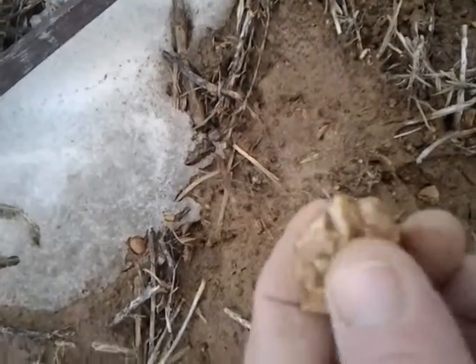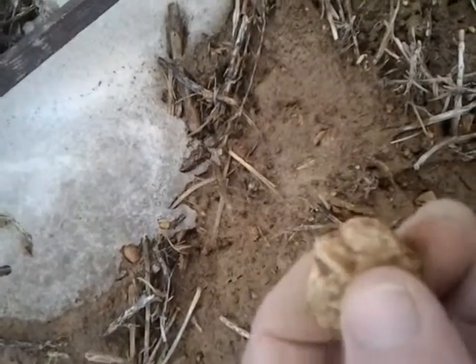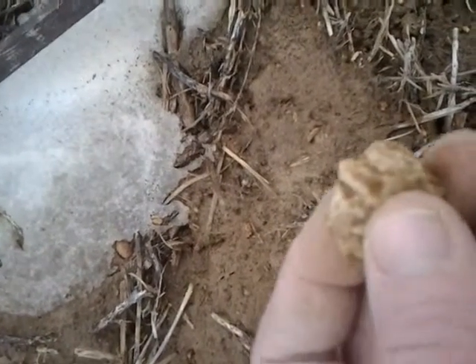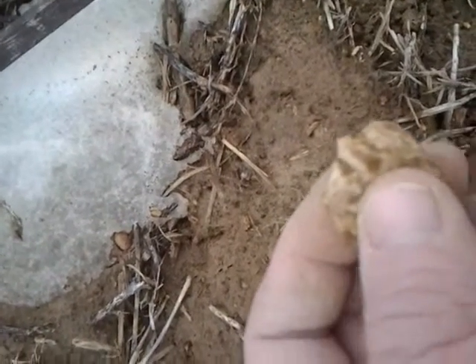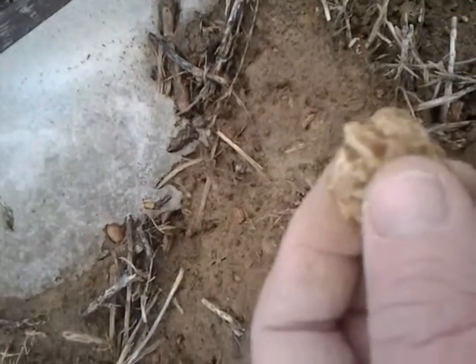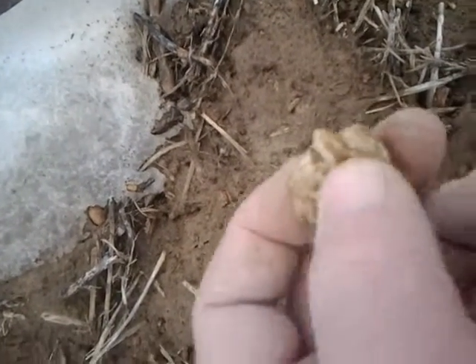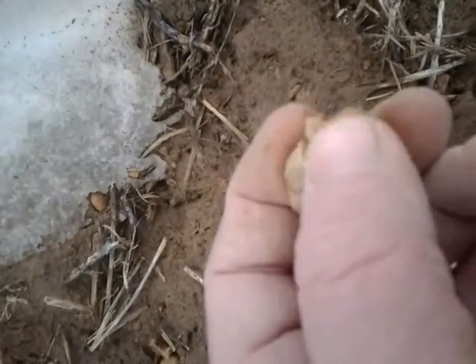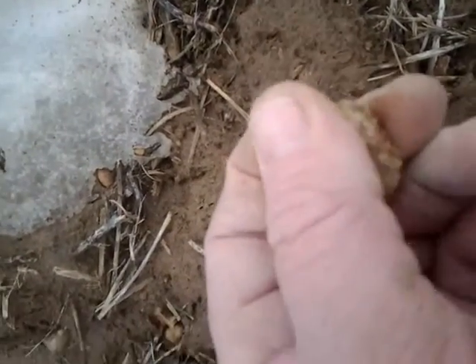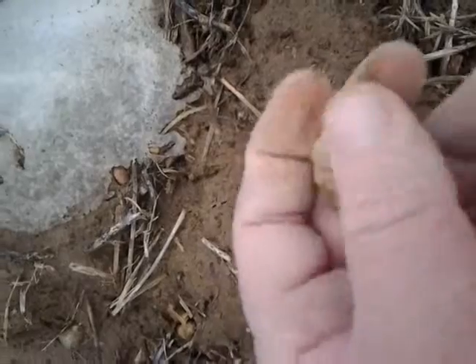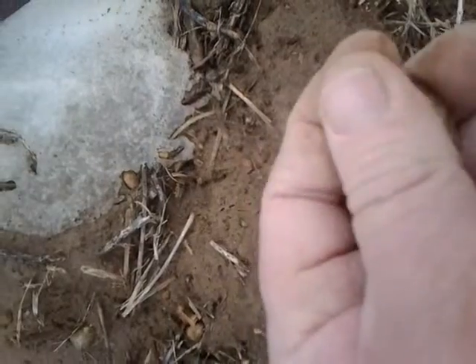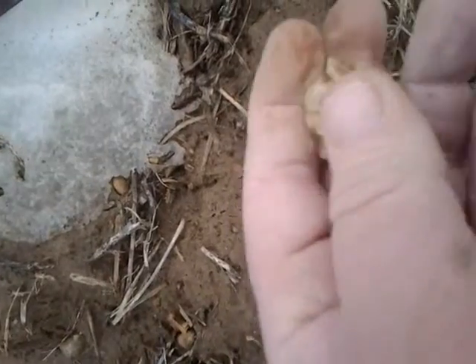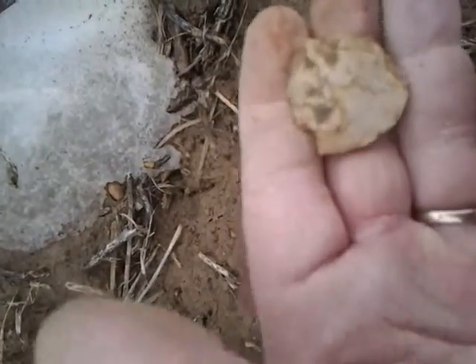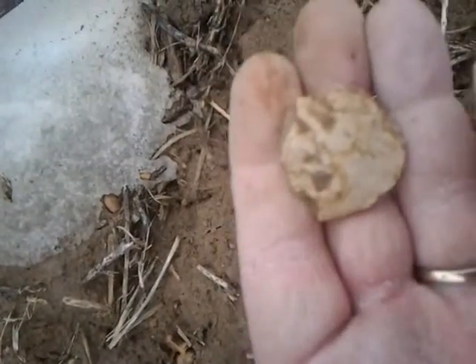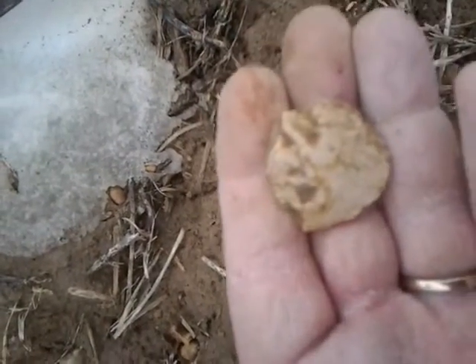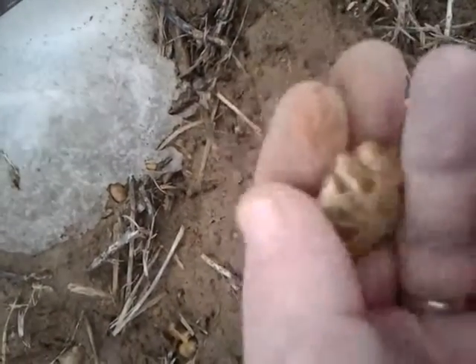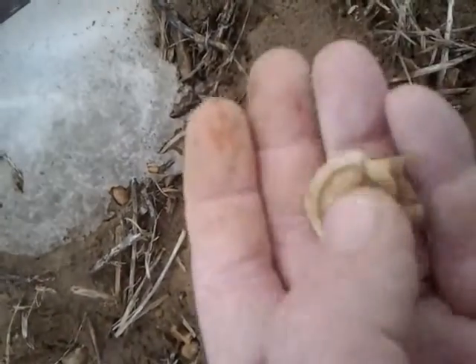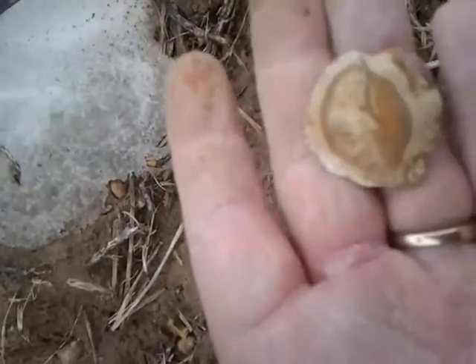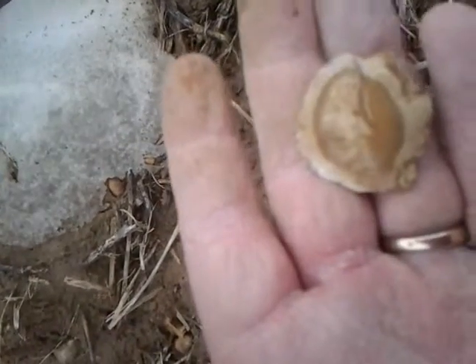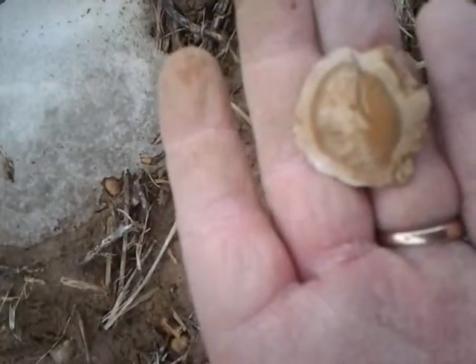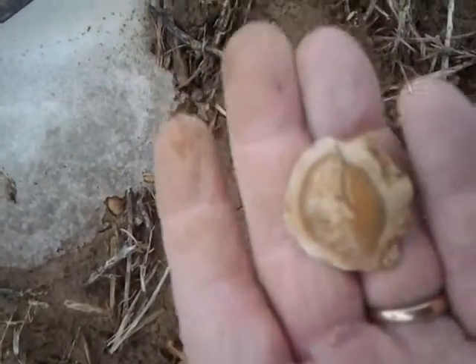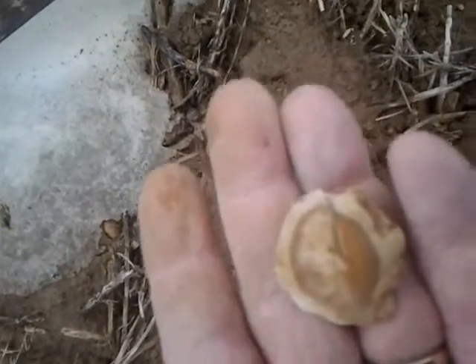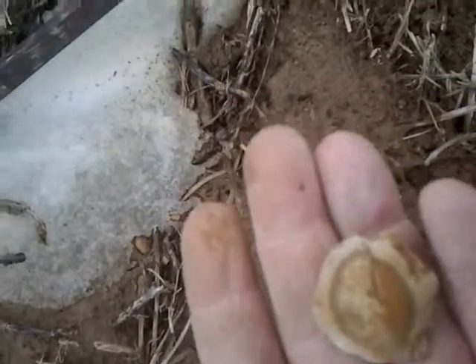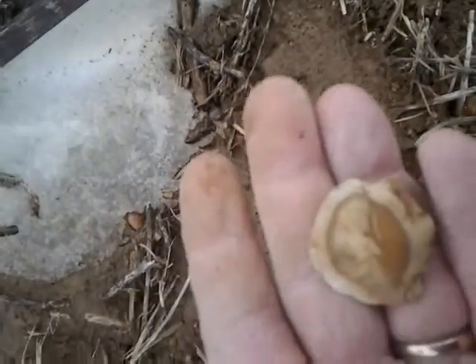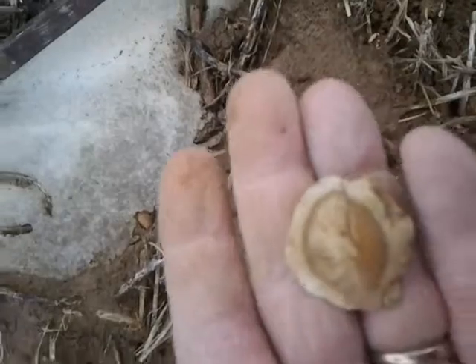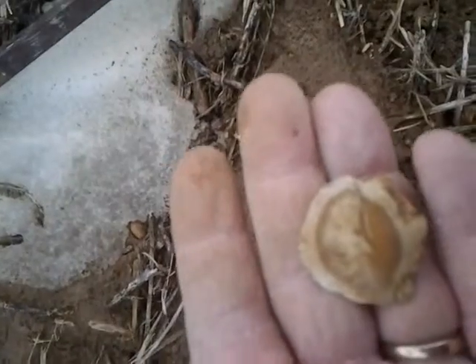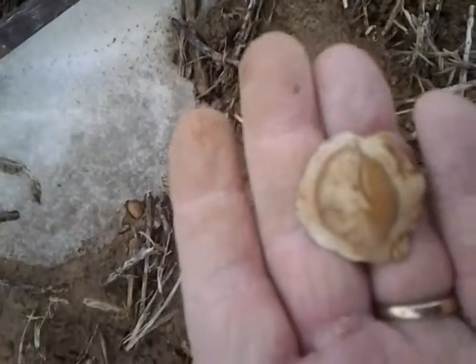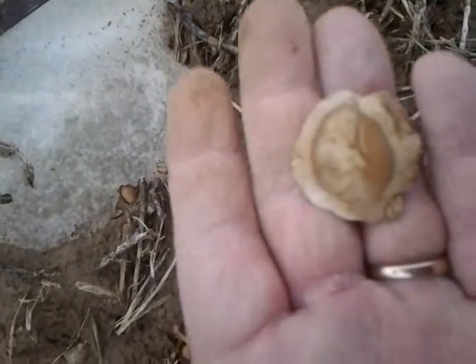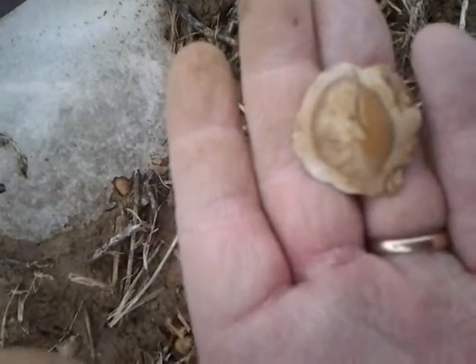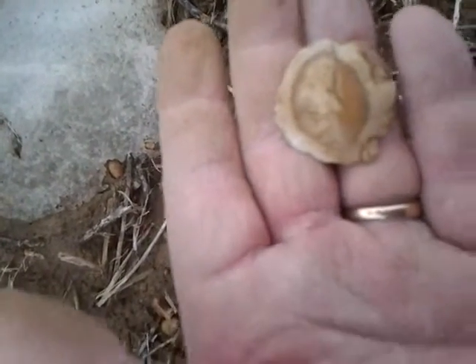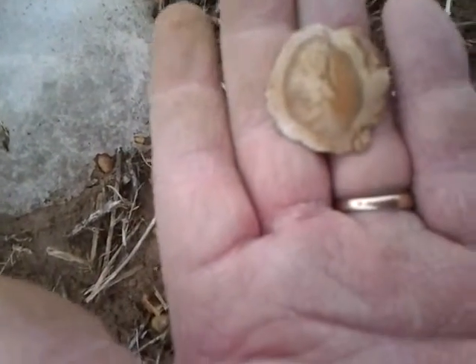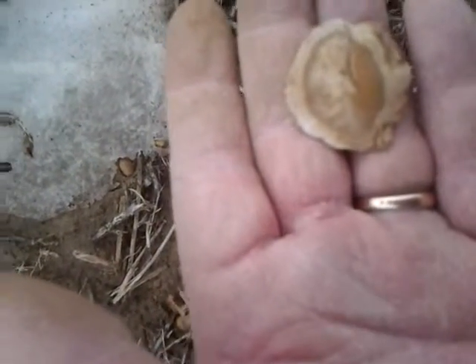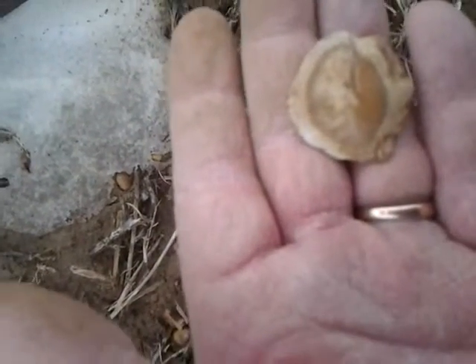Almost looks like it could have a graver tip on it, I don't know — we'll clean it up and look. It's hard to say. Got a nice round oblong halo in it. Pretty neat.